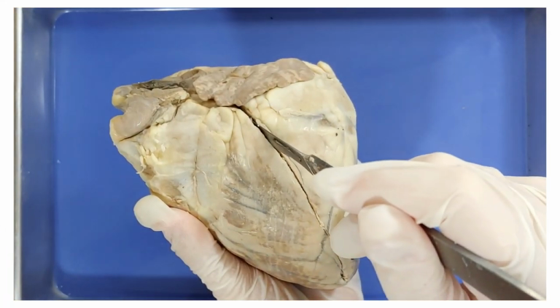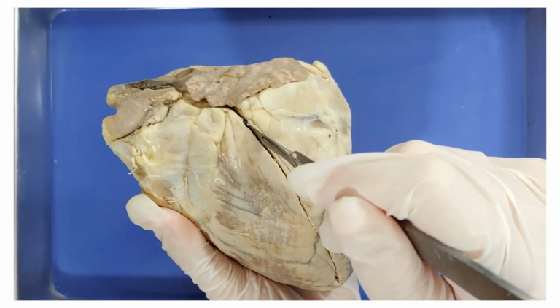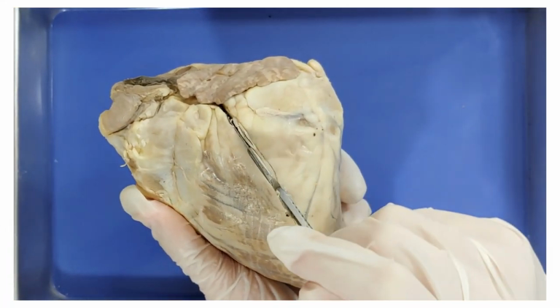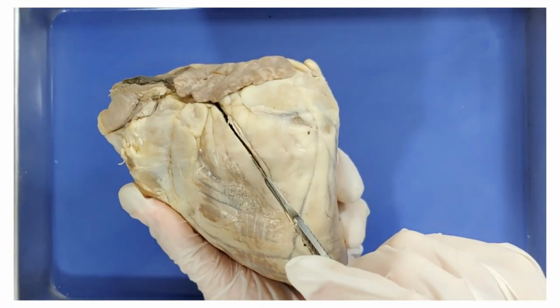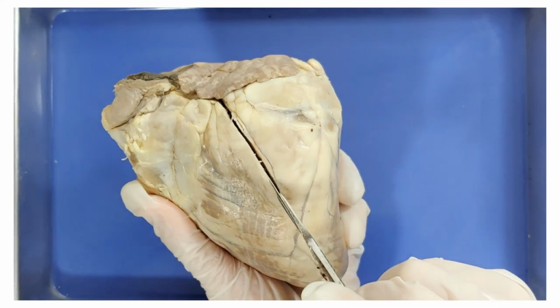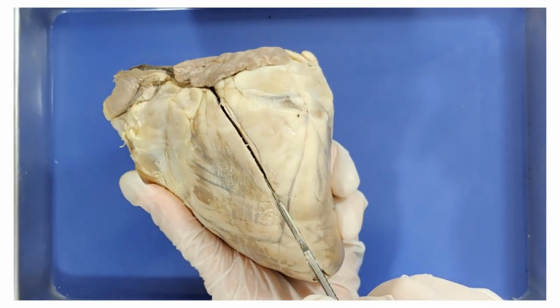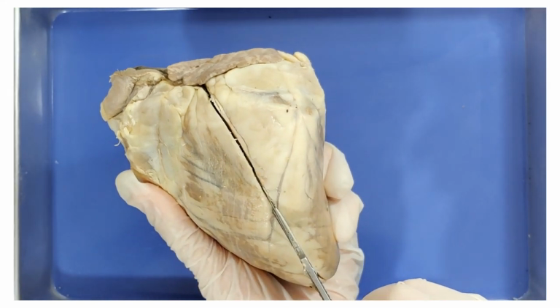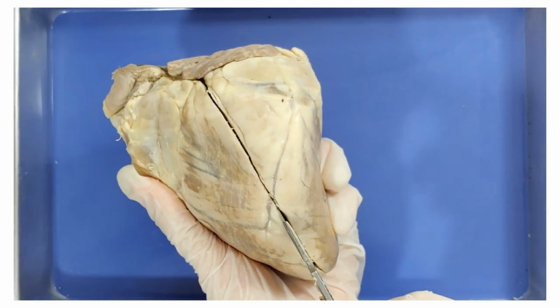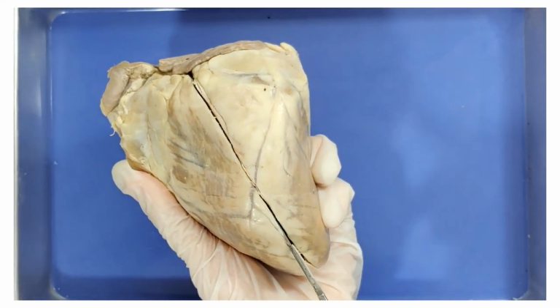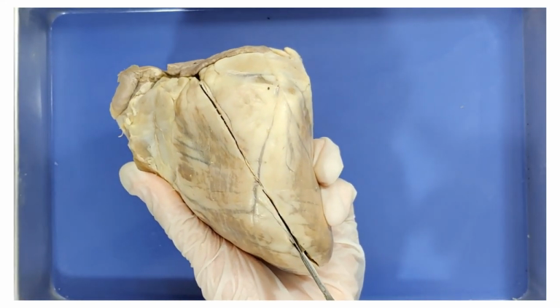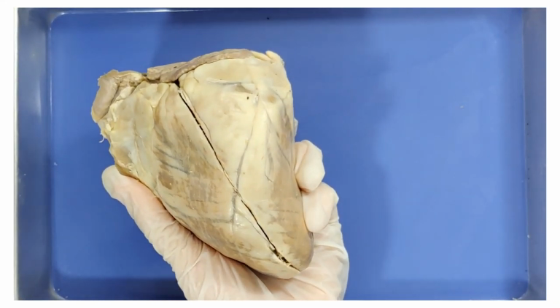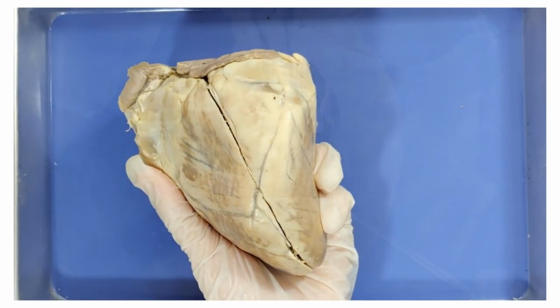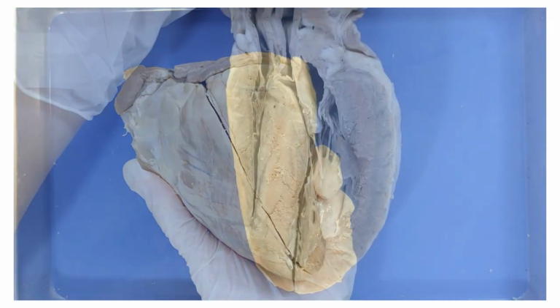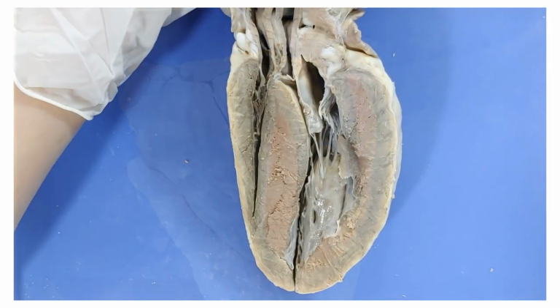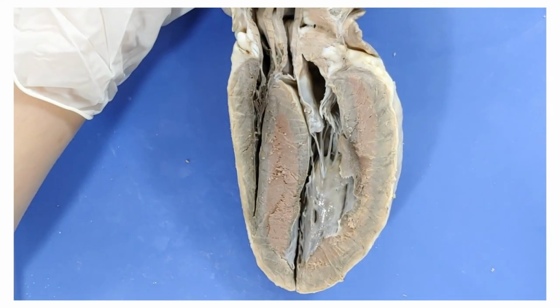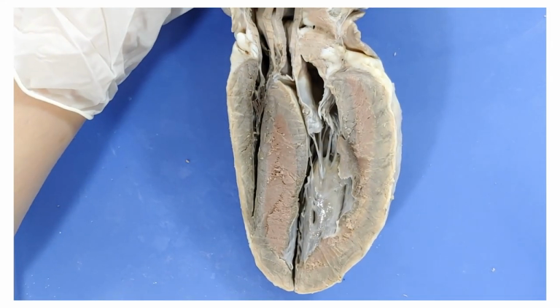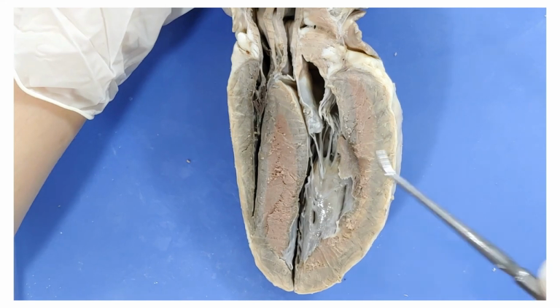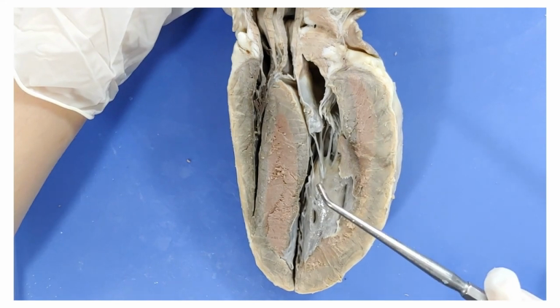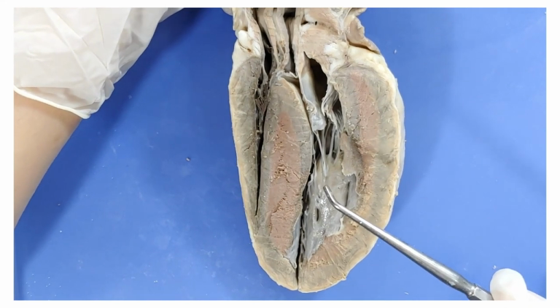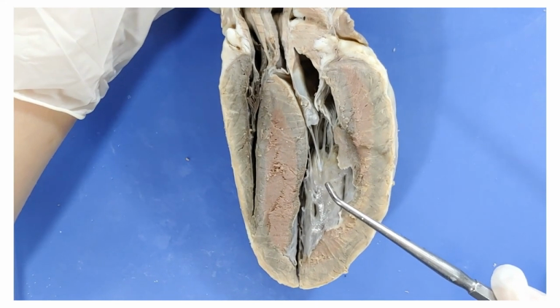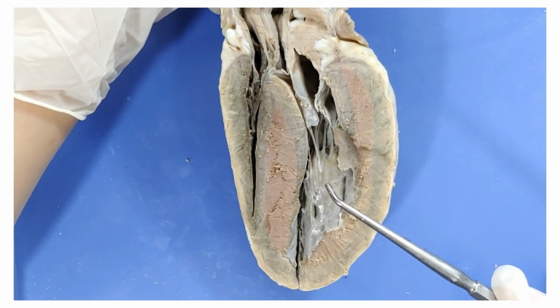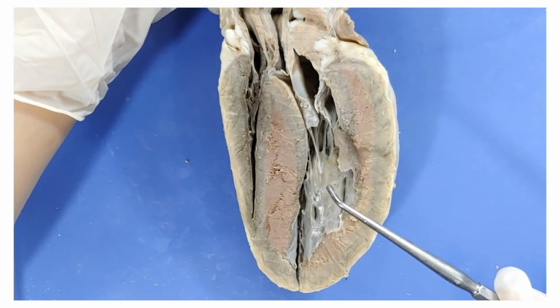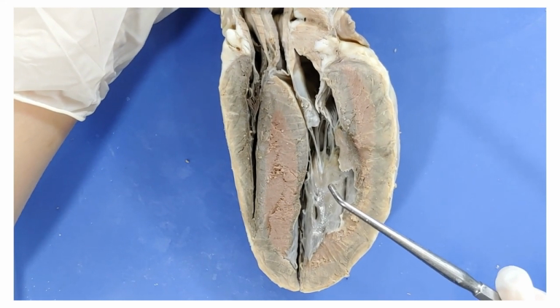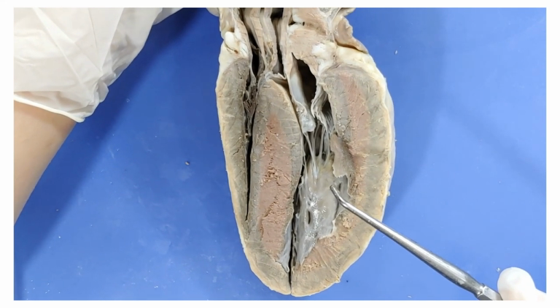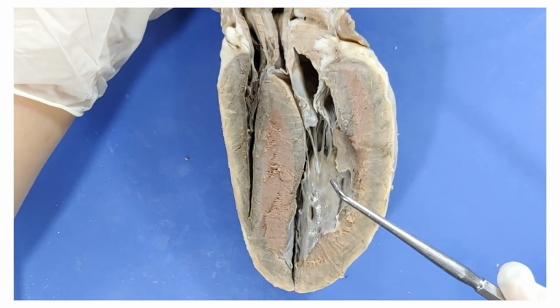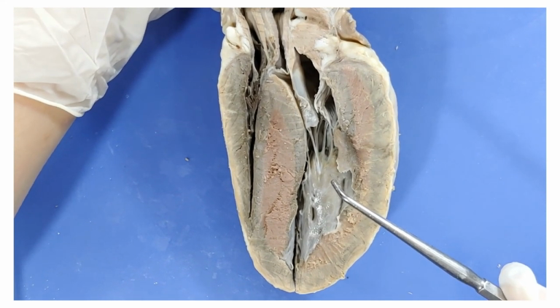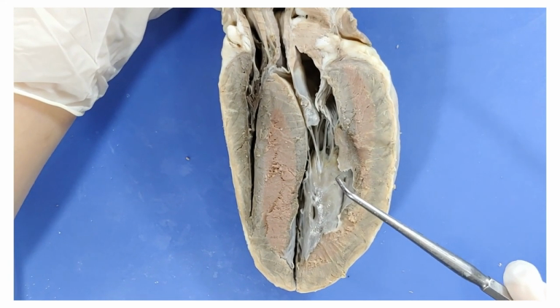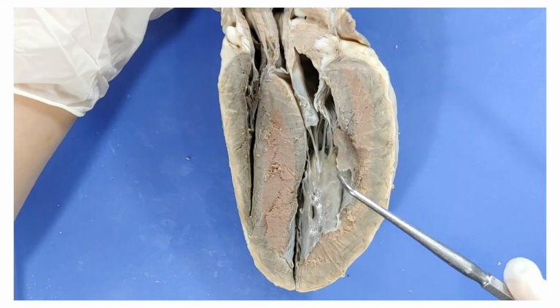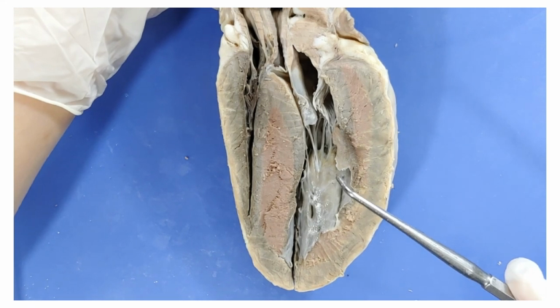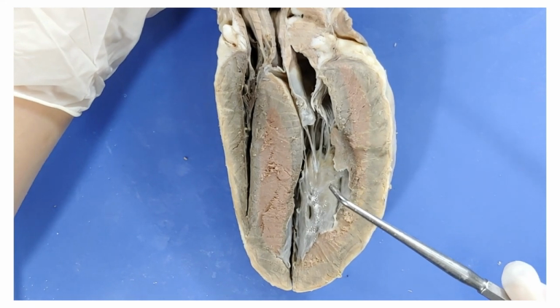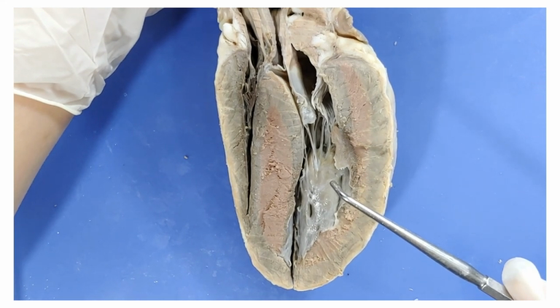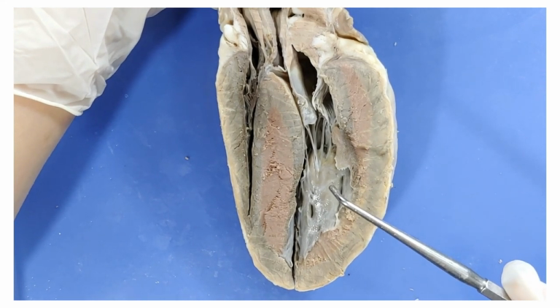So make sure the front part of the heart is facing up and just cut it straight down the middle. Right away you can see the four chambers. Remember, left and right will be switched because the heart's been flipped from how it would normally be sitting in your chest.